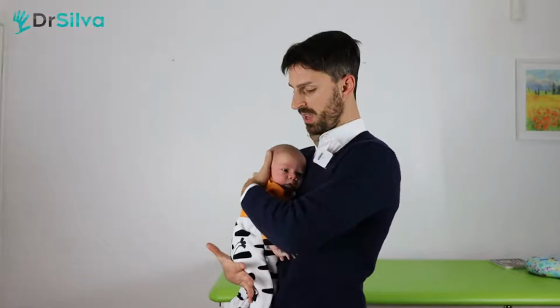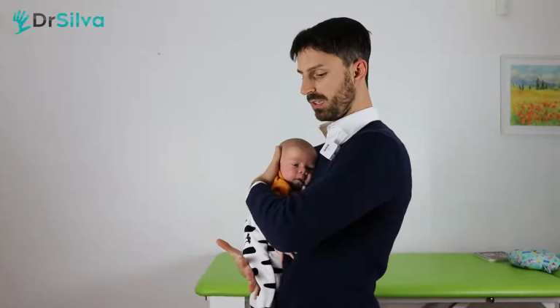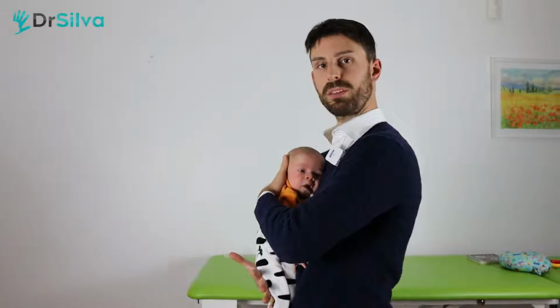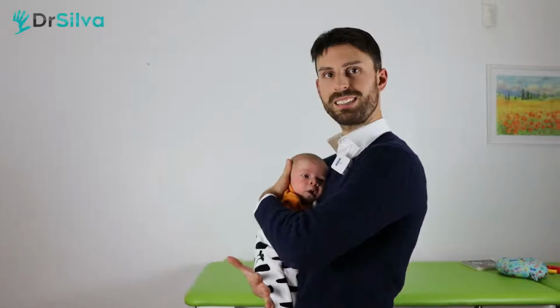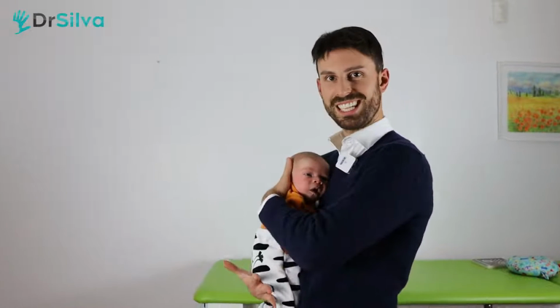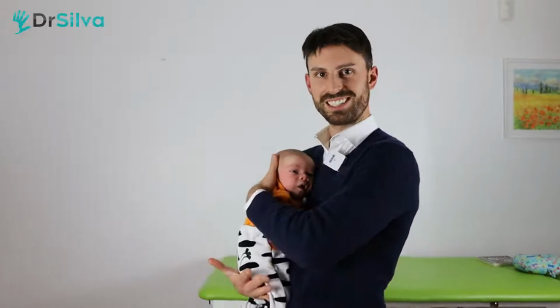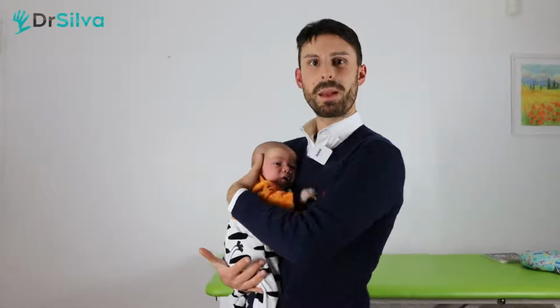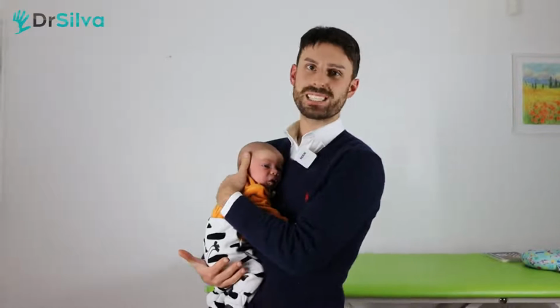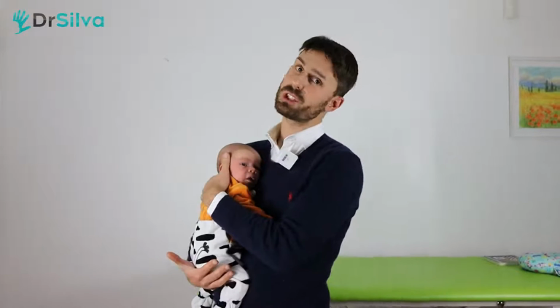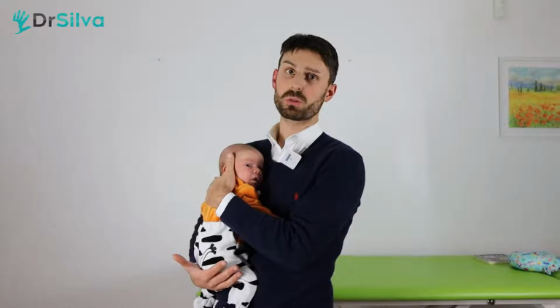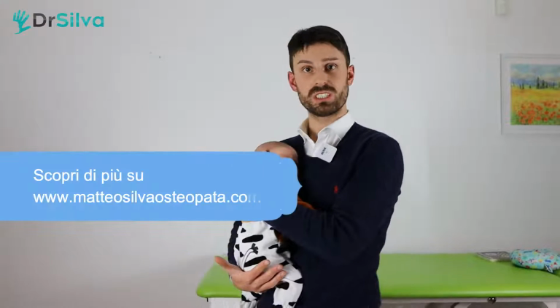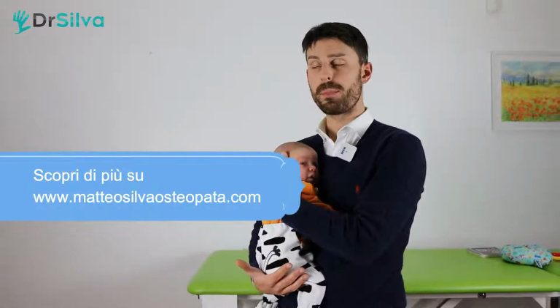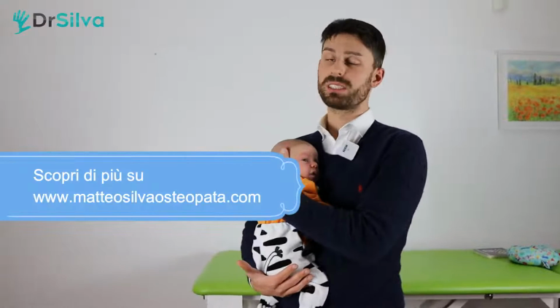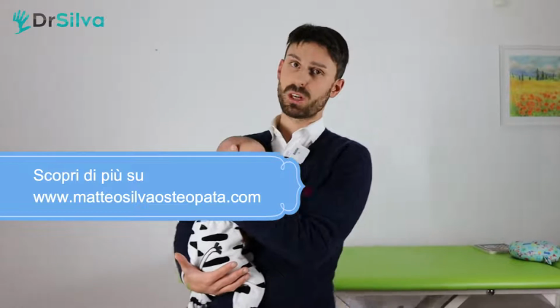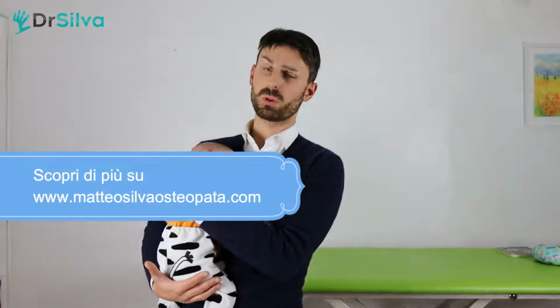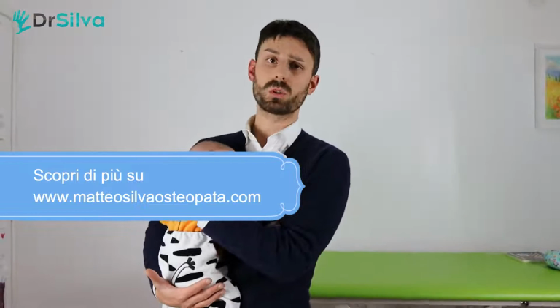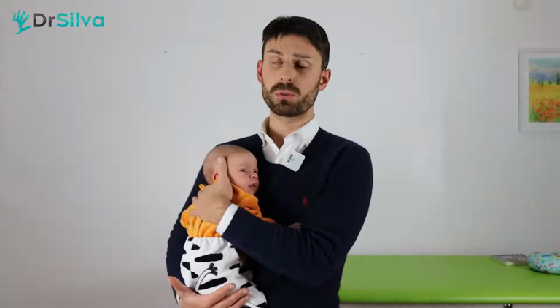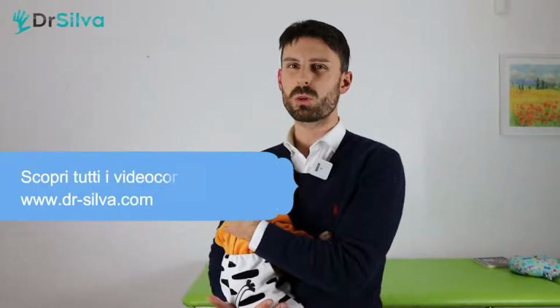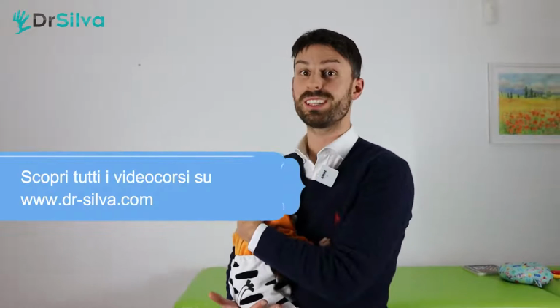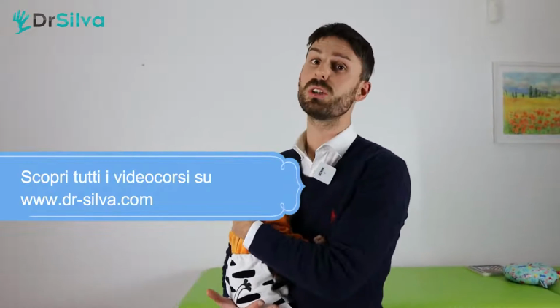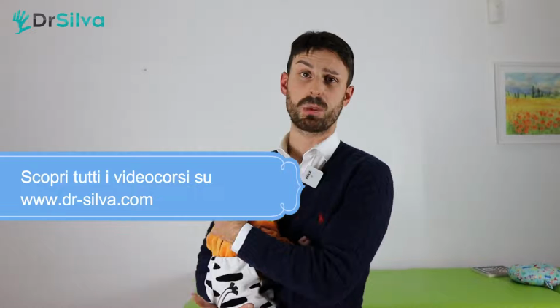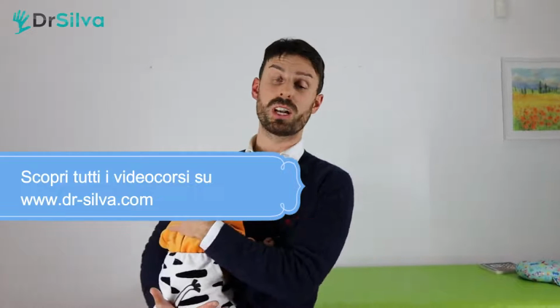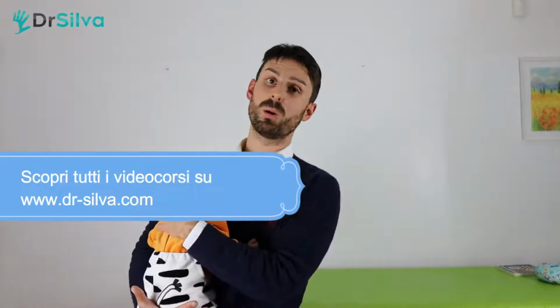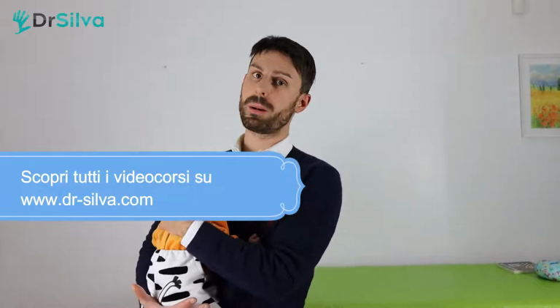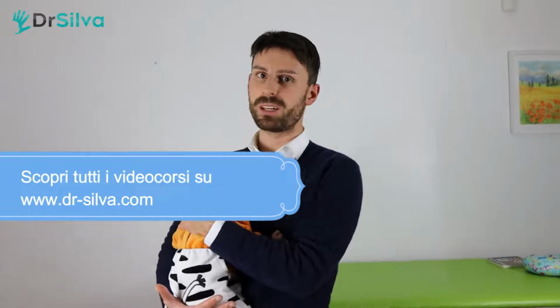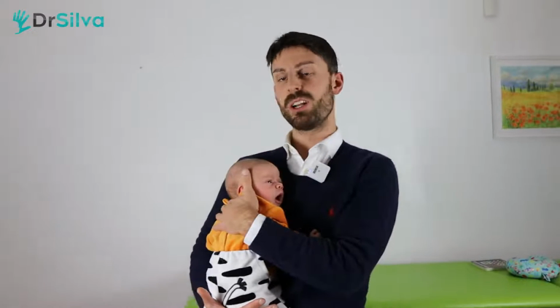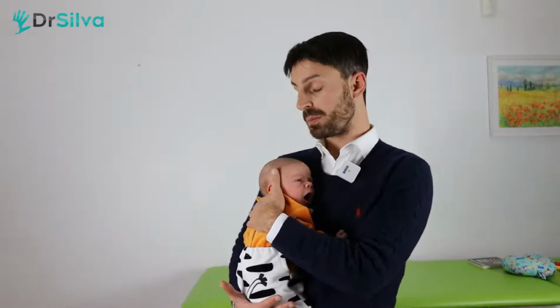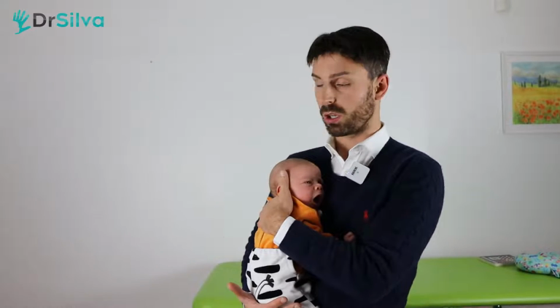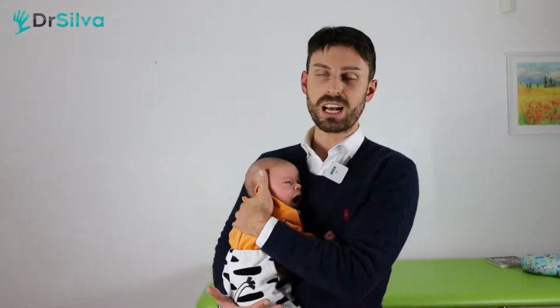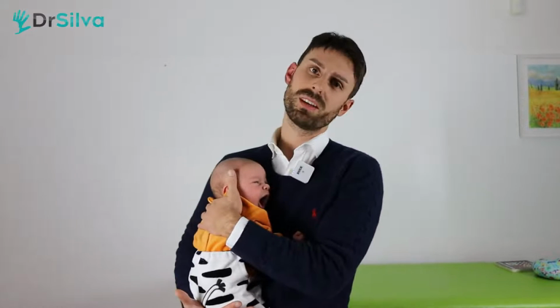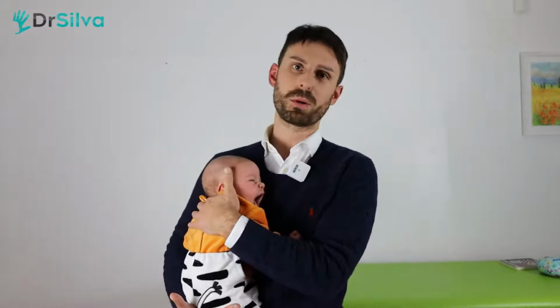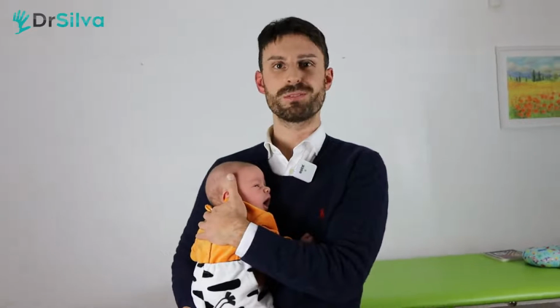You can find all the video courses to promote the best development of mother and baby, and the psychomotor development of the infant, on our websites matthiosilvastopata.com and drsilva.com.